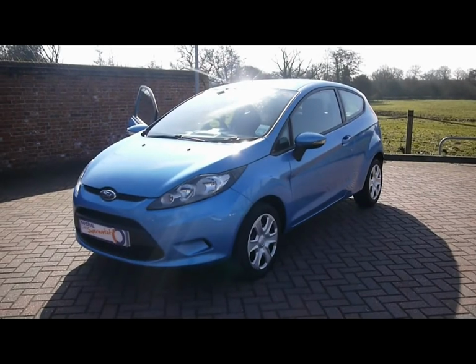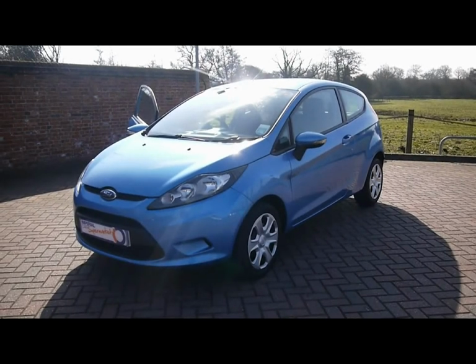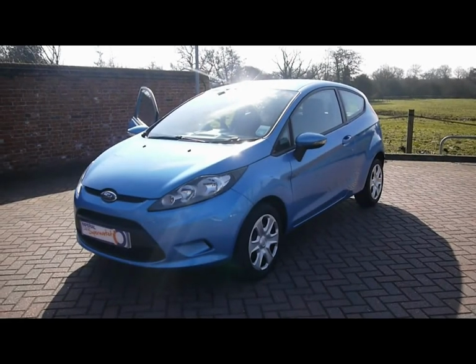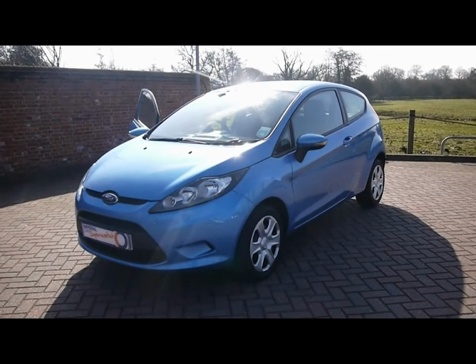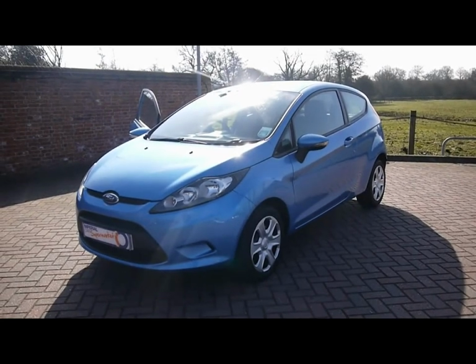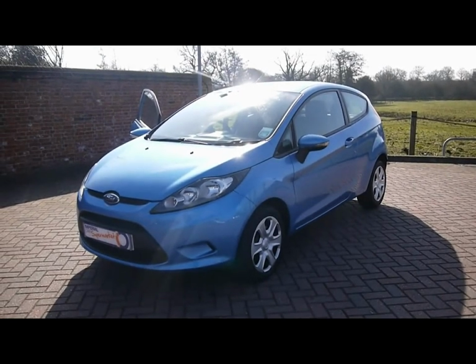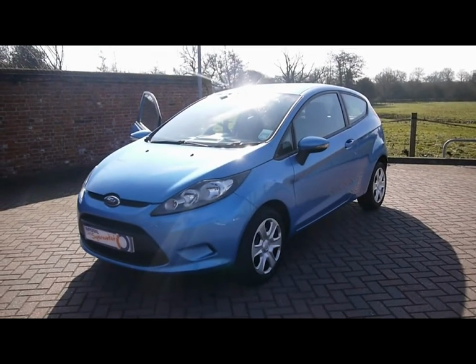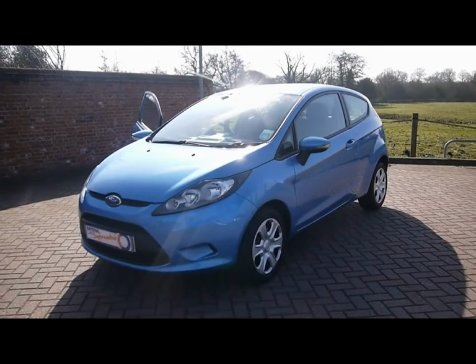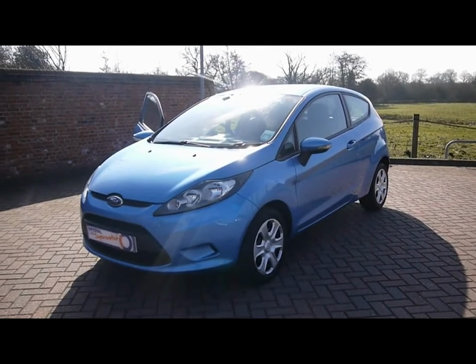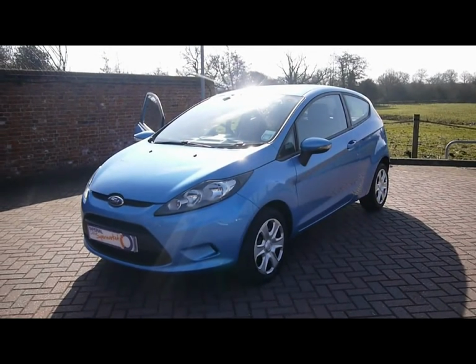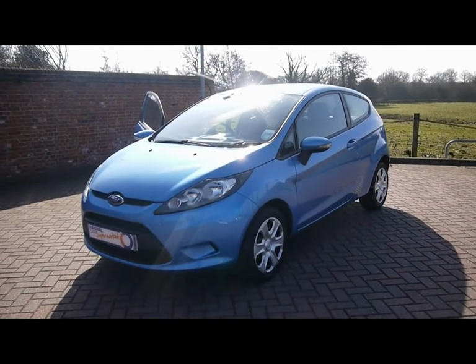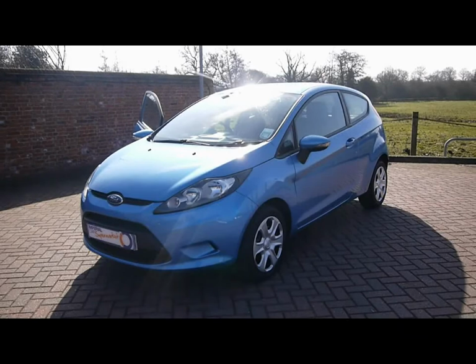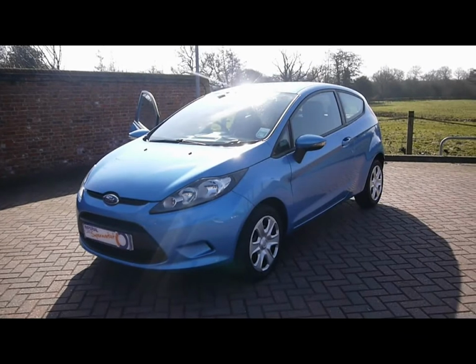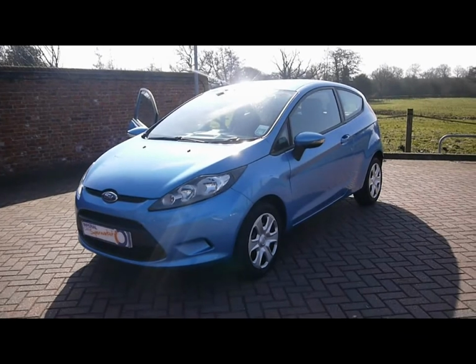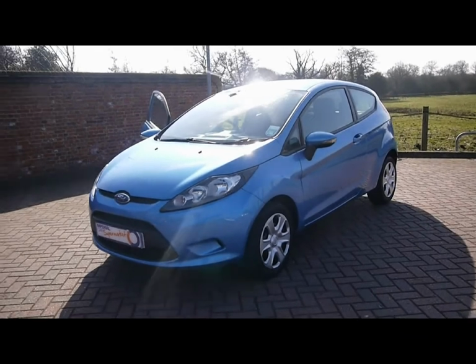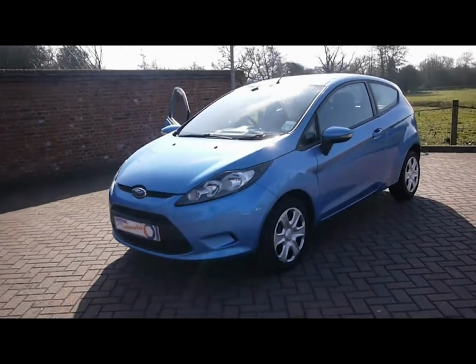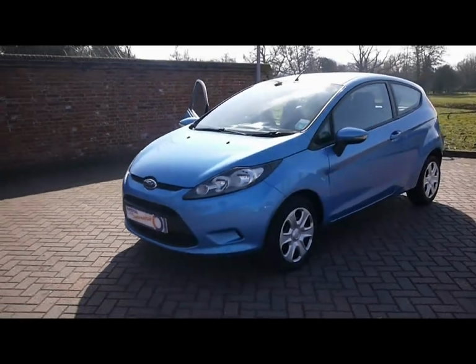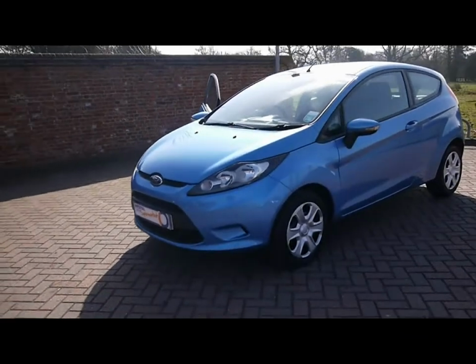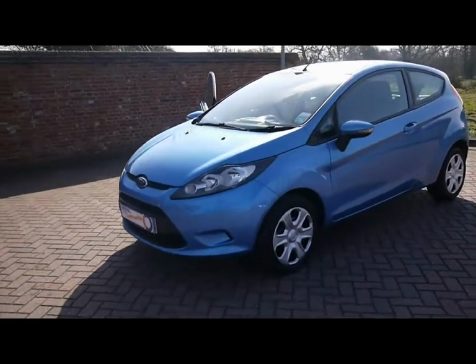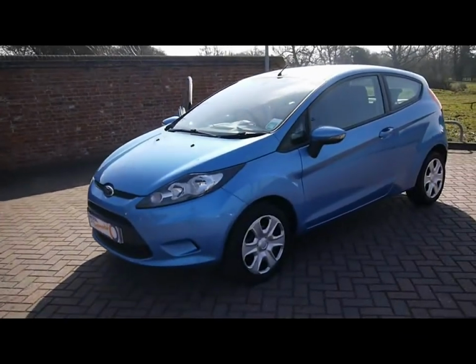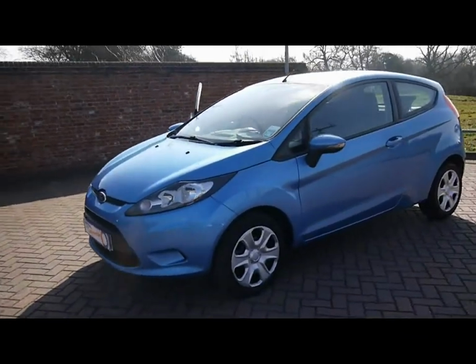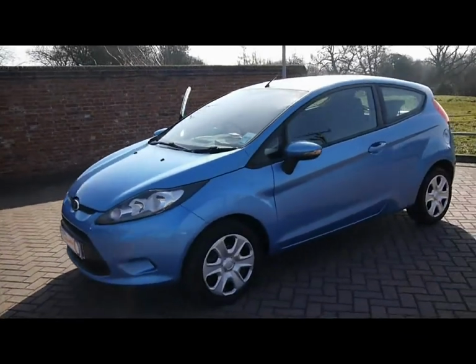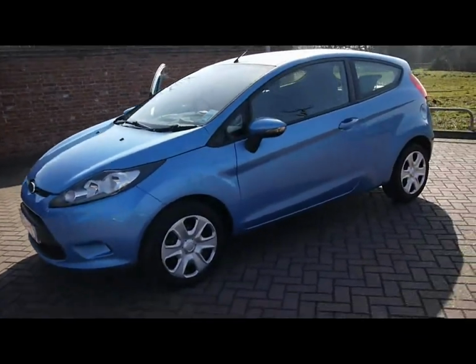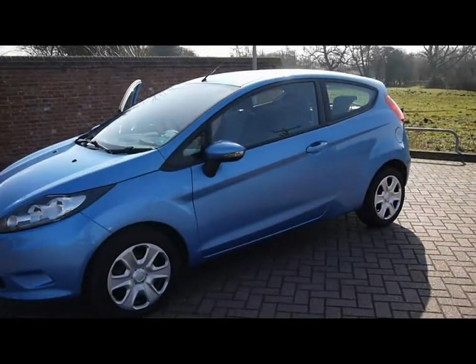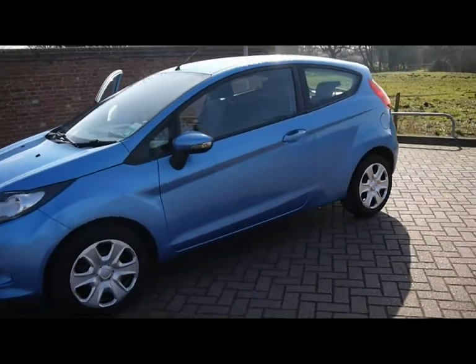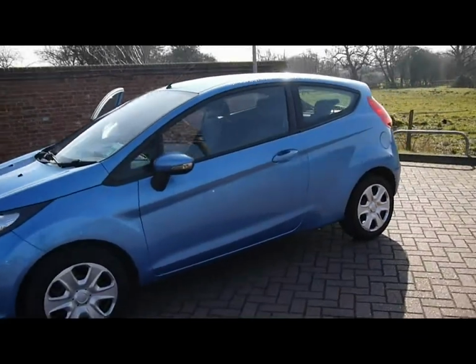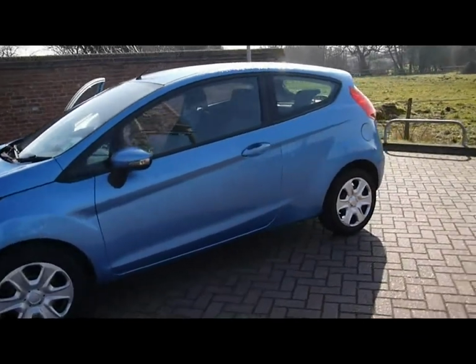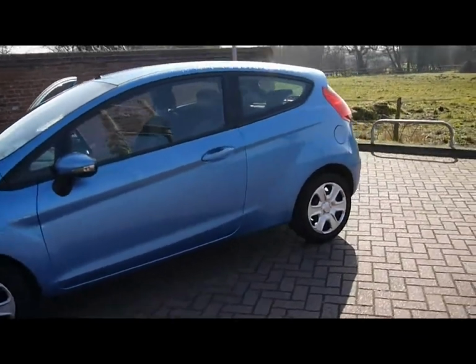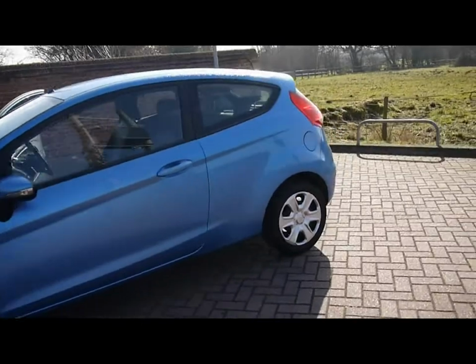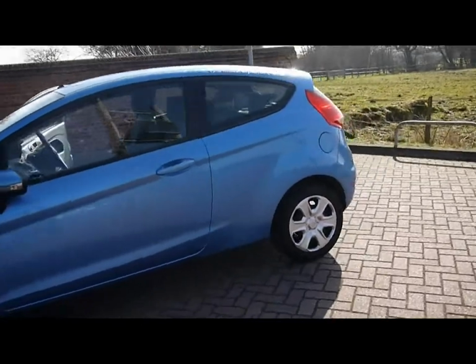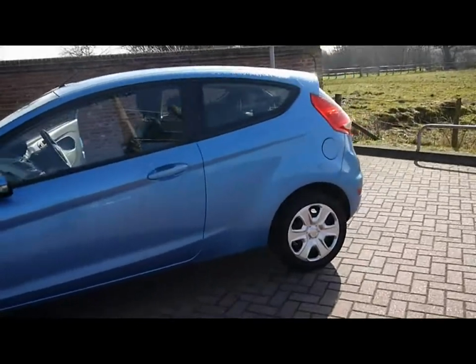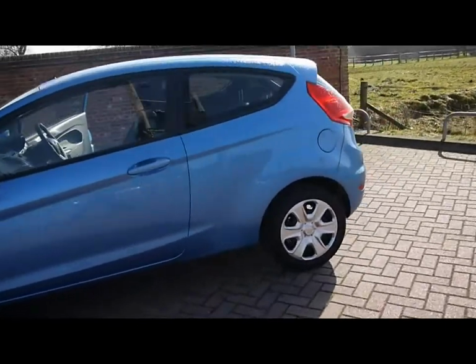Welcome to Imperial Cars. We have a 2009 Ford Fiesta Style Plus 1.25. I'm going to take you for a quick tour around the car to highlight some of its features and to give you a good idea of the condition as well.